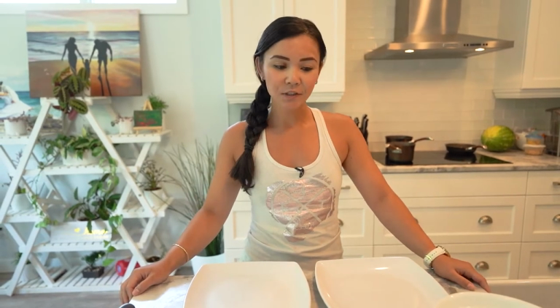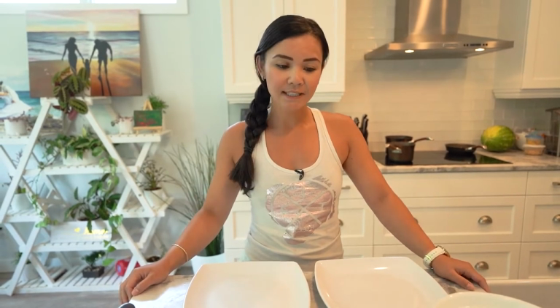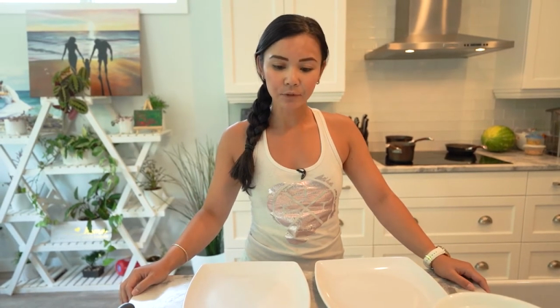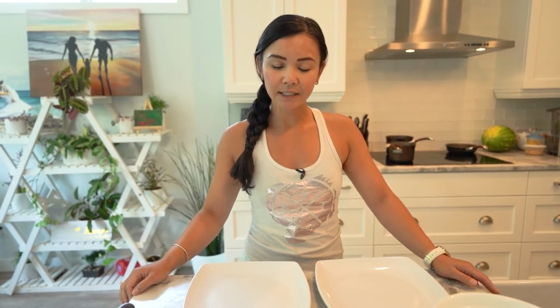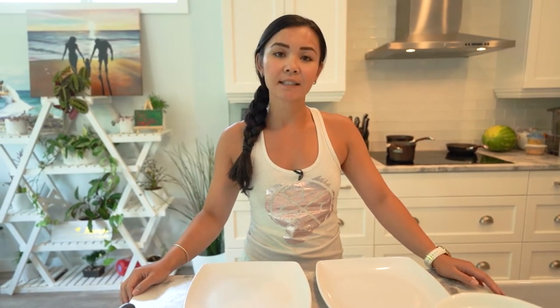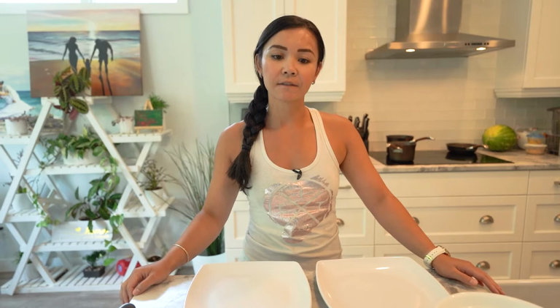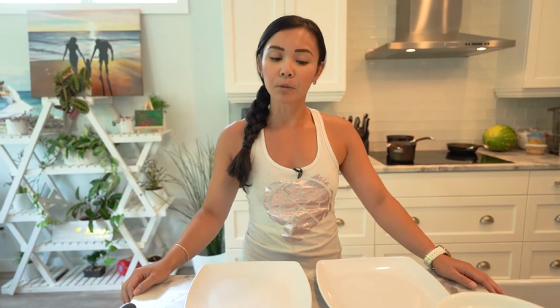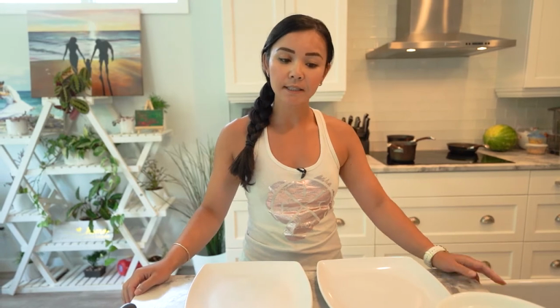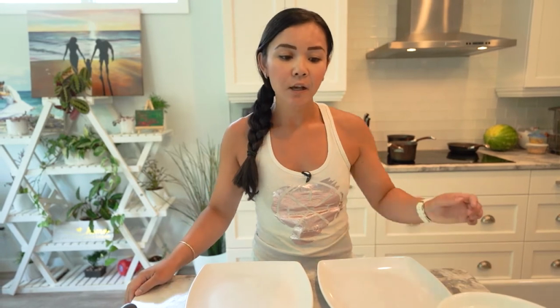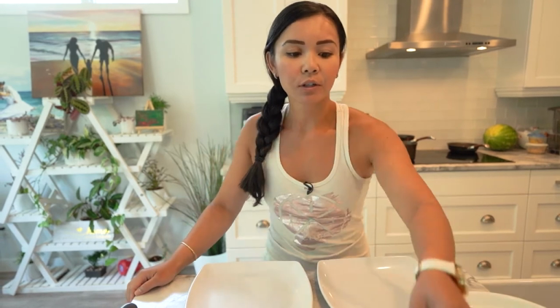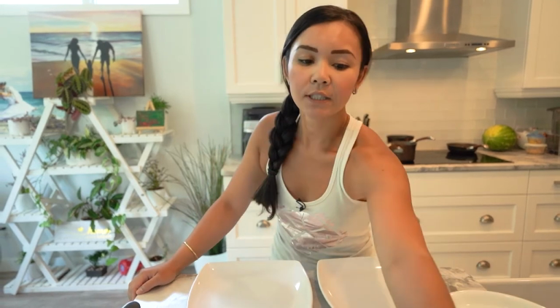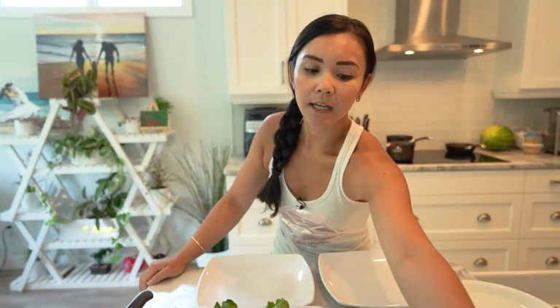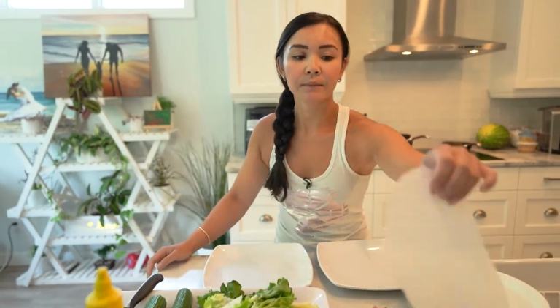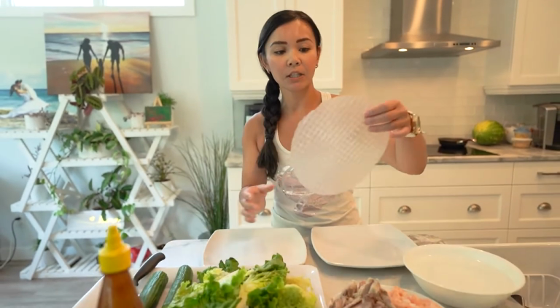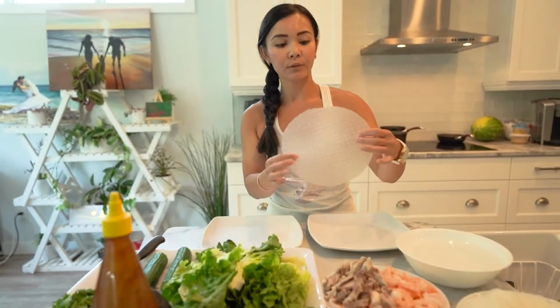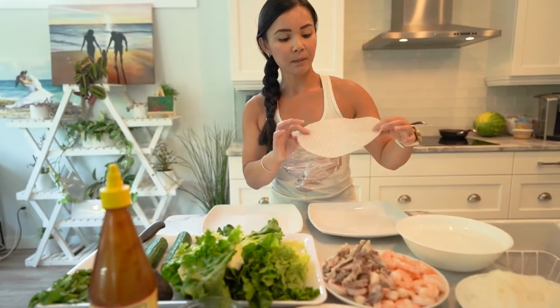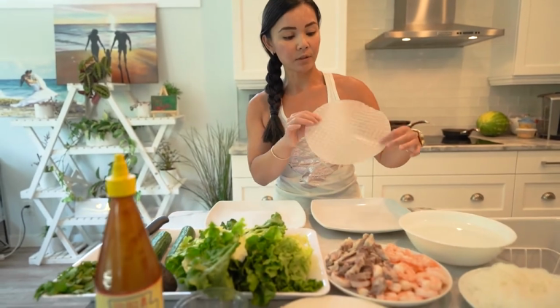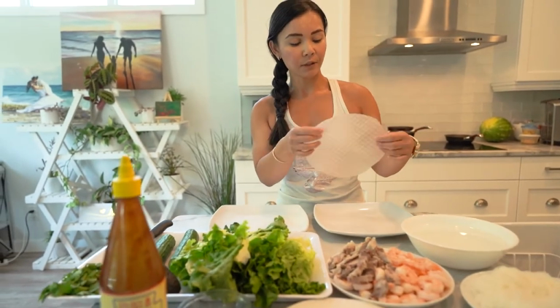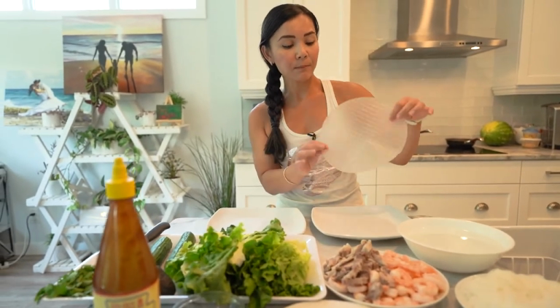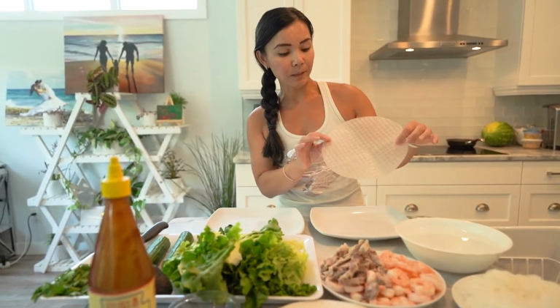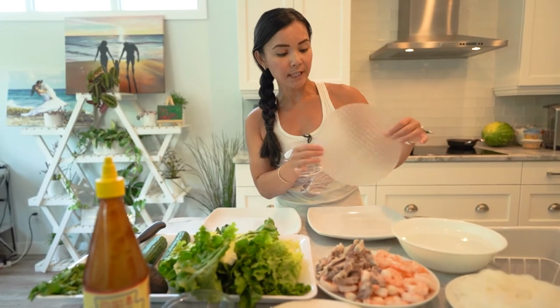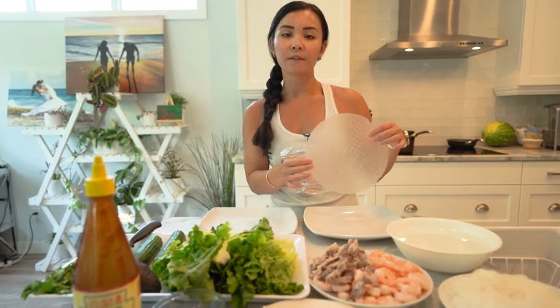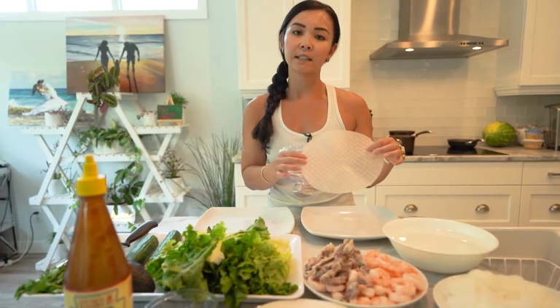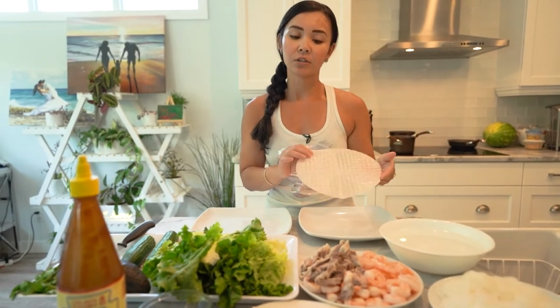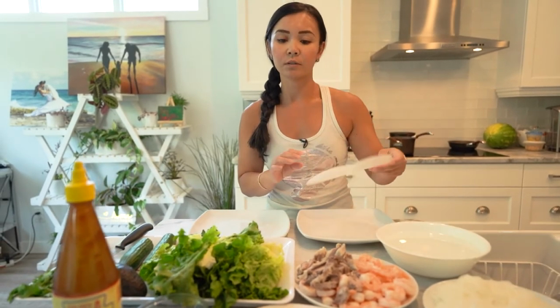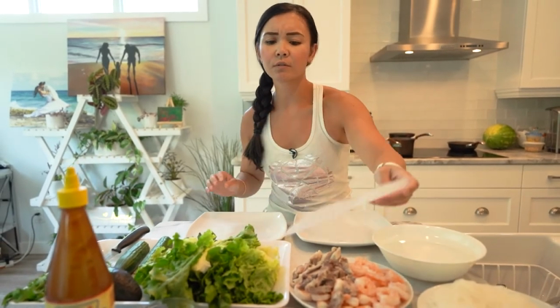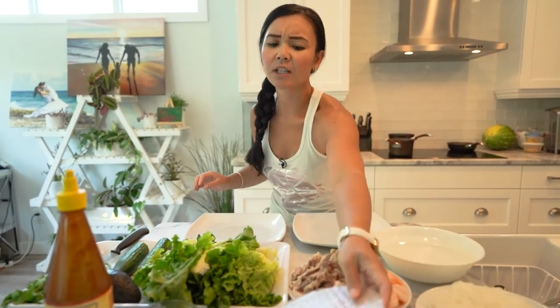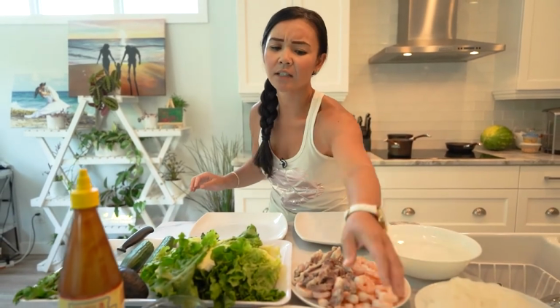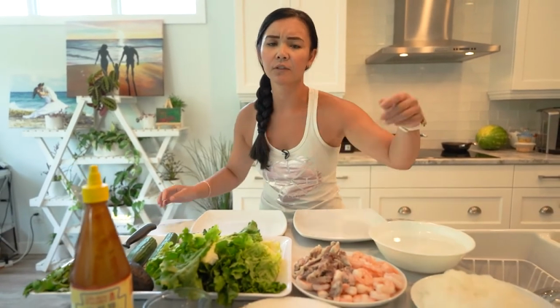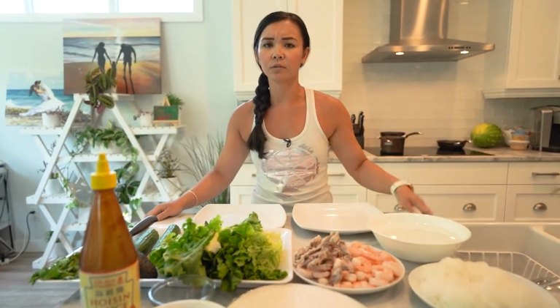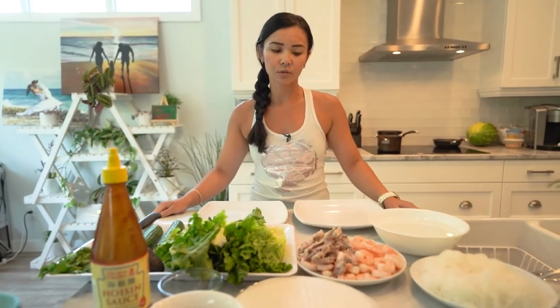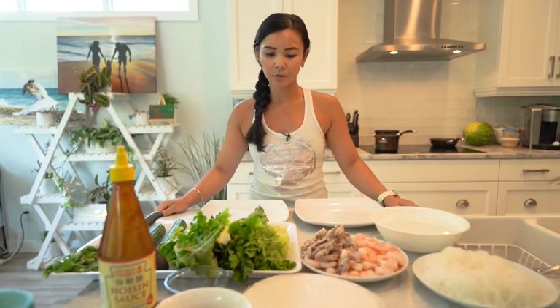So these salad rolls consist of some components. We are using some Asian rice paper wrappers that you can find at the Asian store, also in the Asian aisle of your local grocery store.